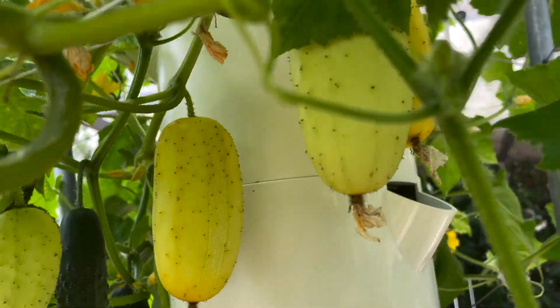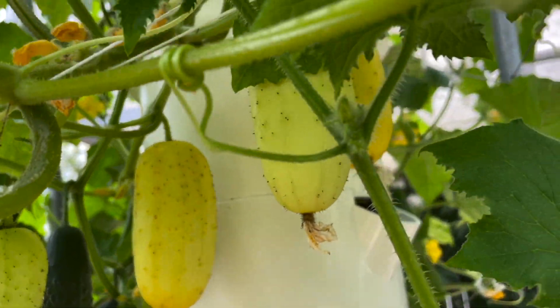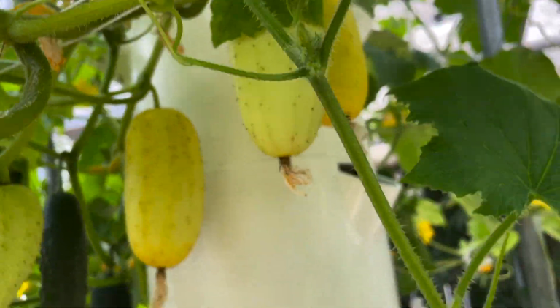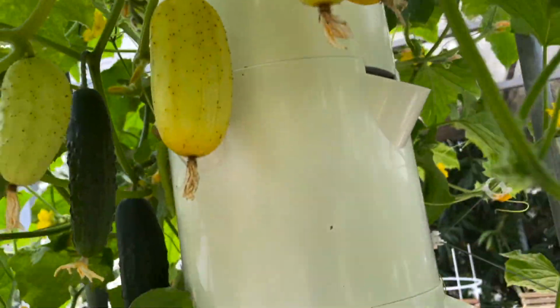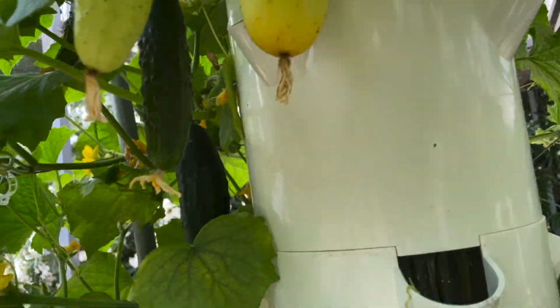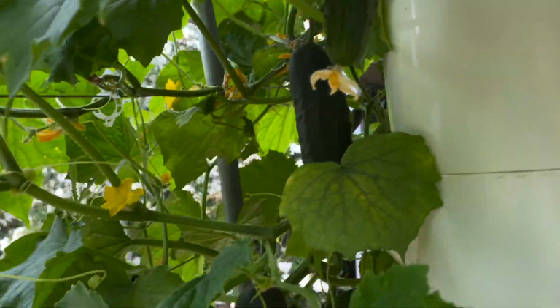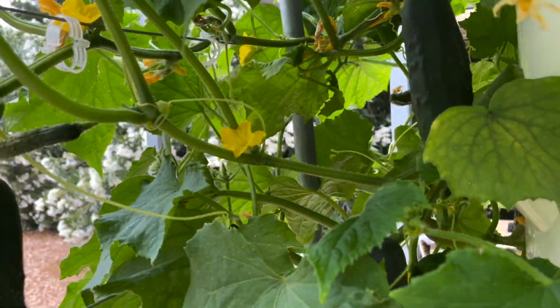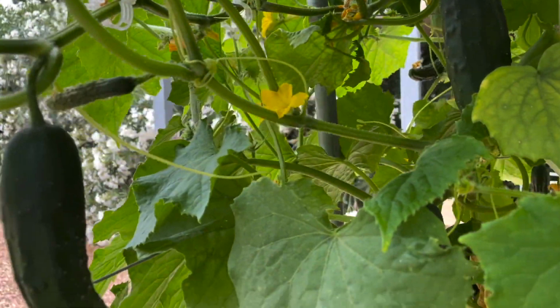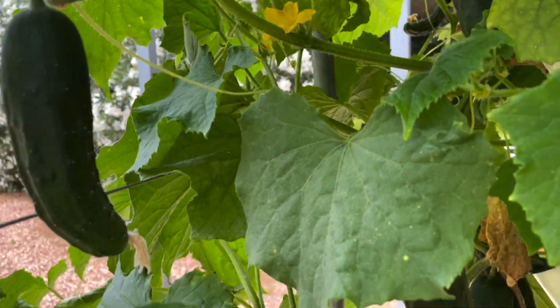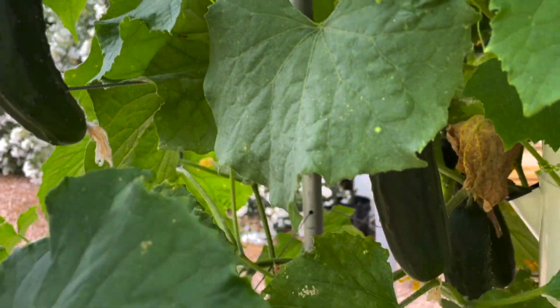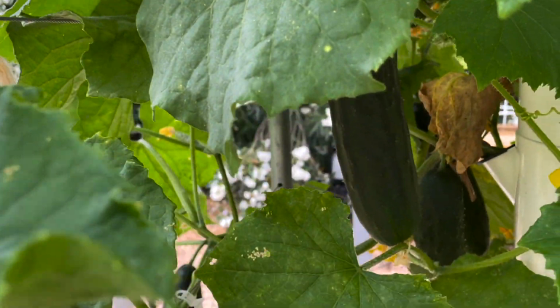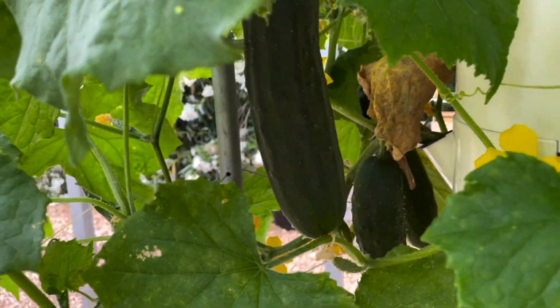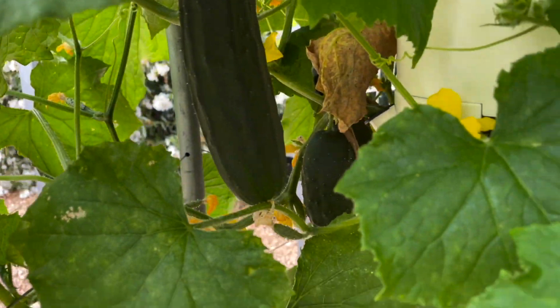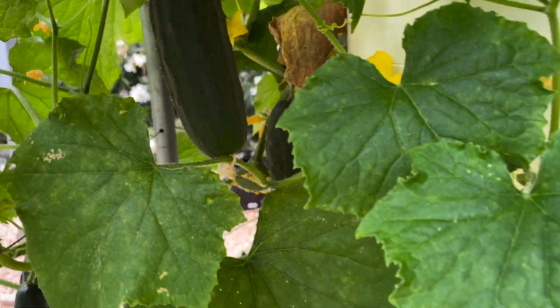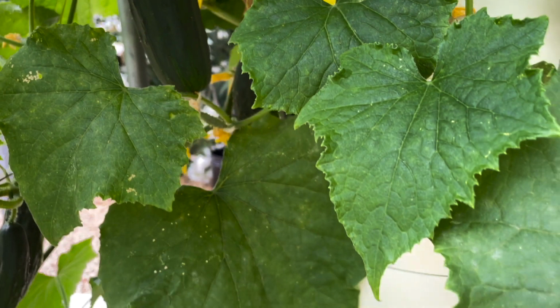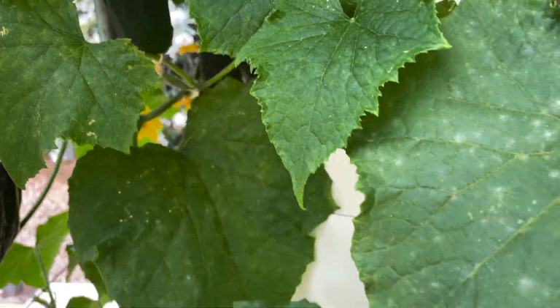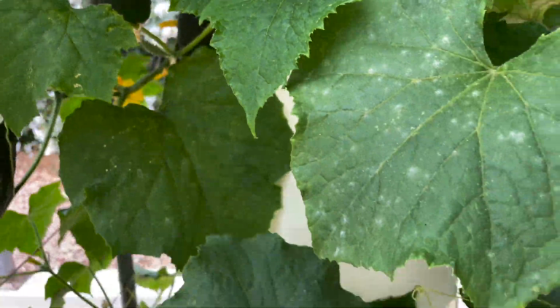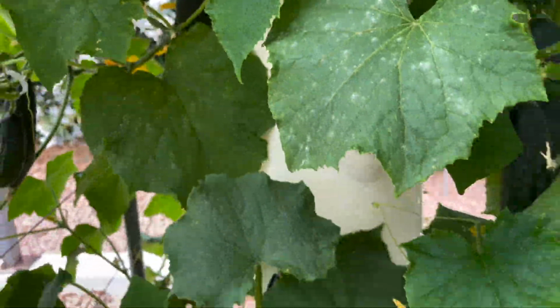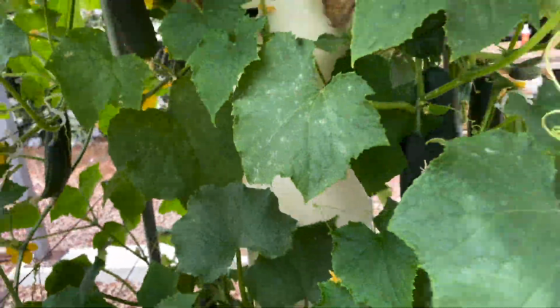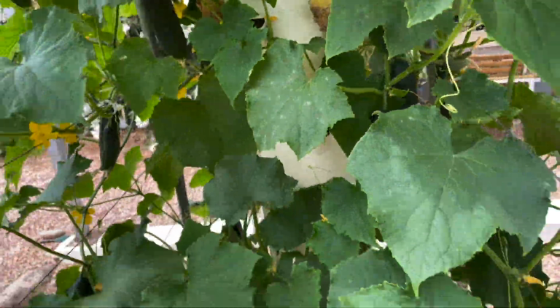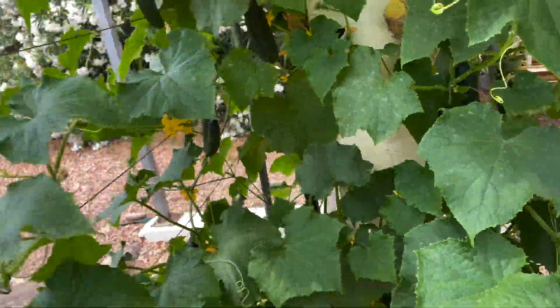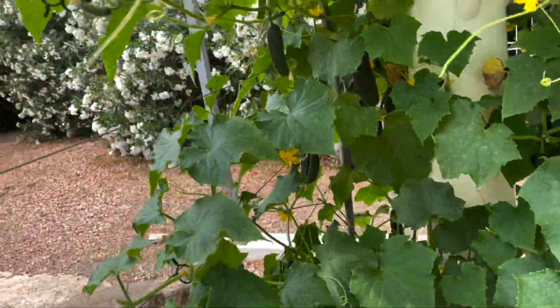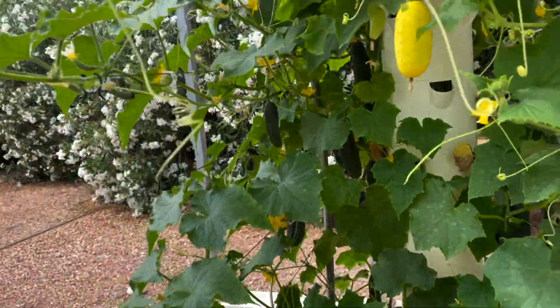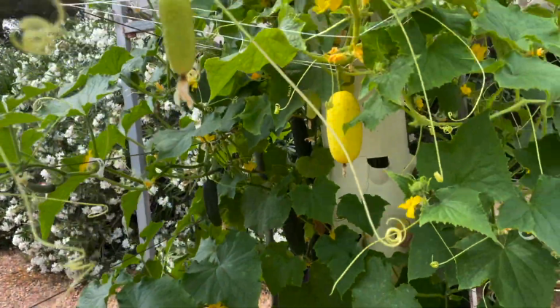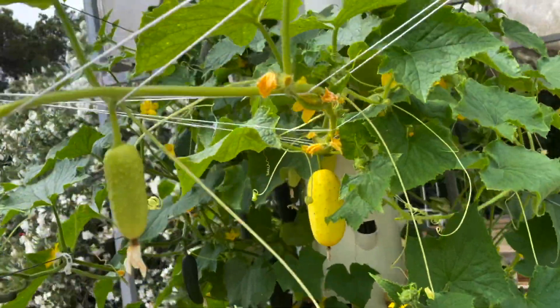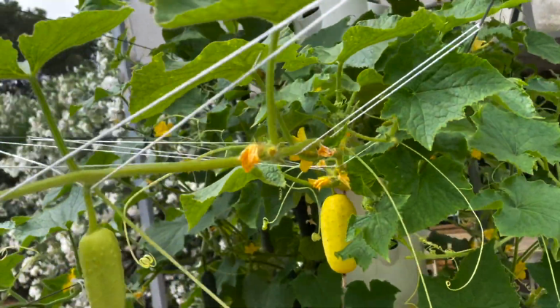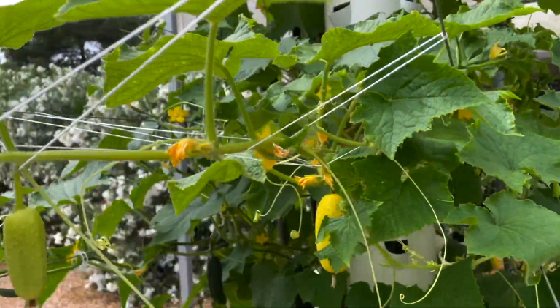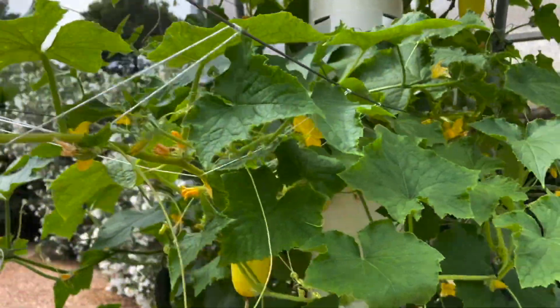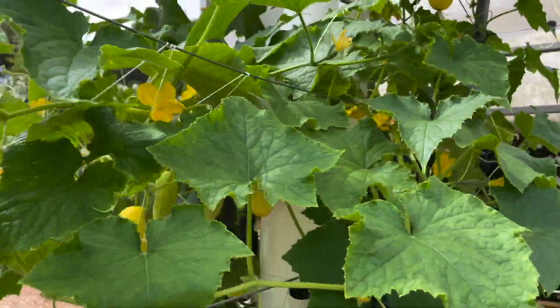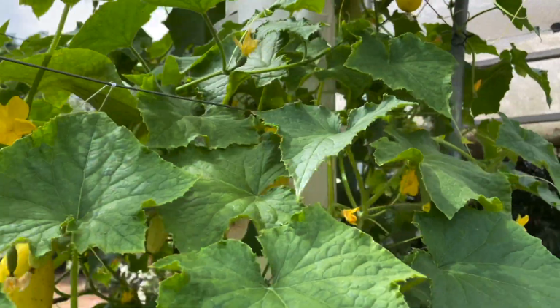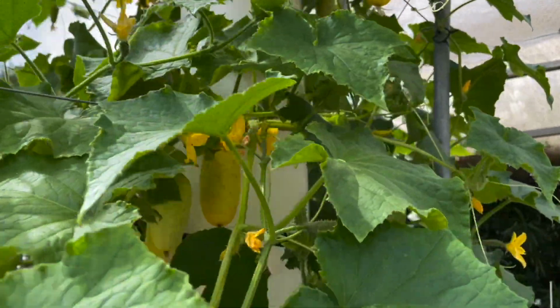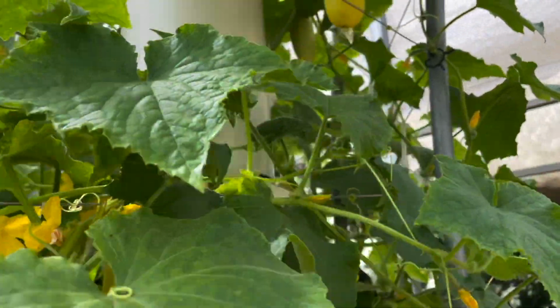As long as you have a structure like this to support the plants, let's do a little harvest. I'll show you that you can grow several types of cucumbers on the same tower.